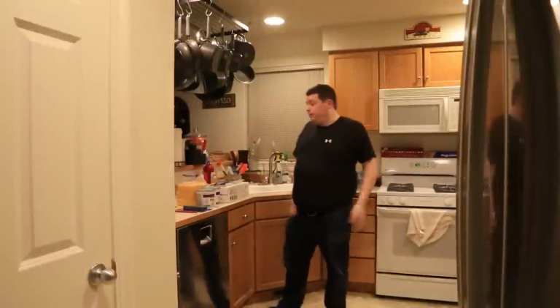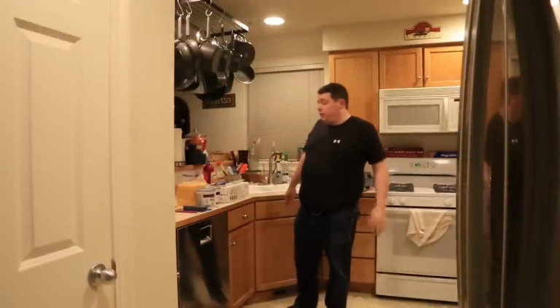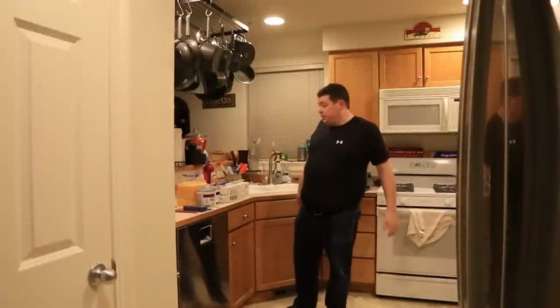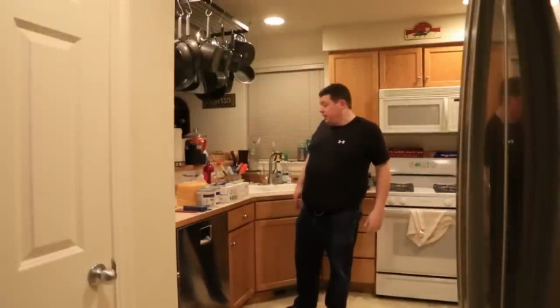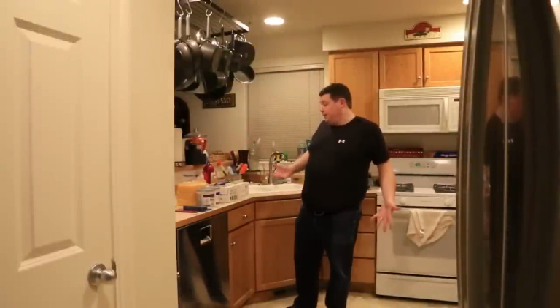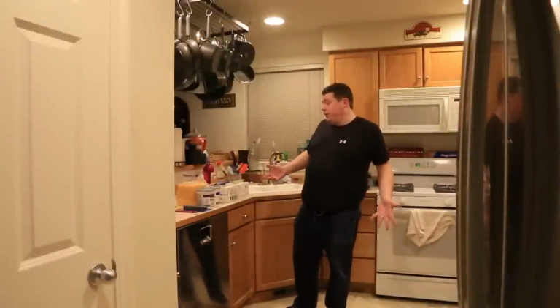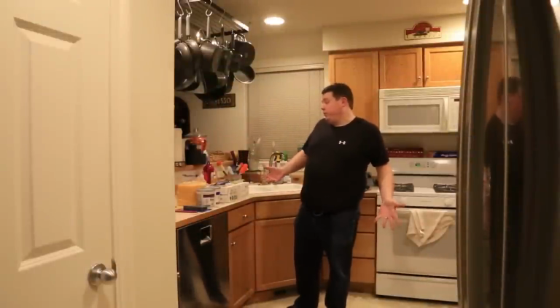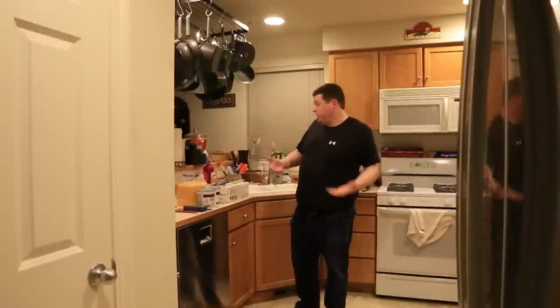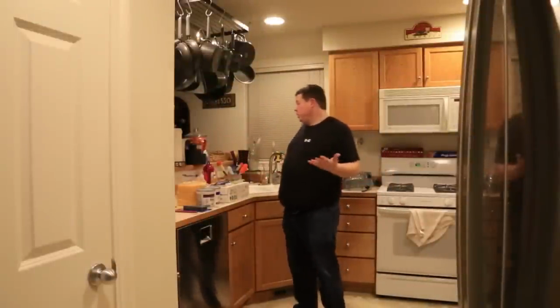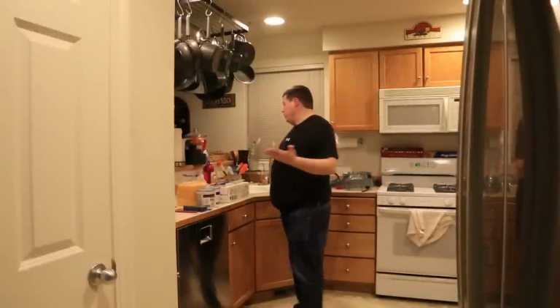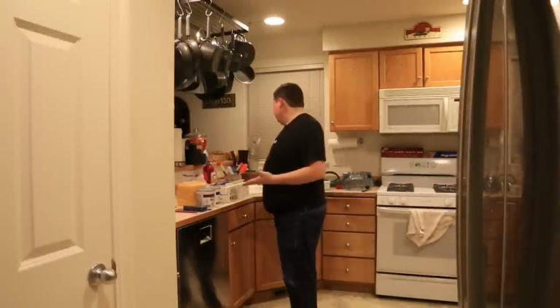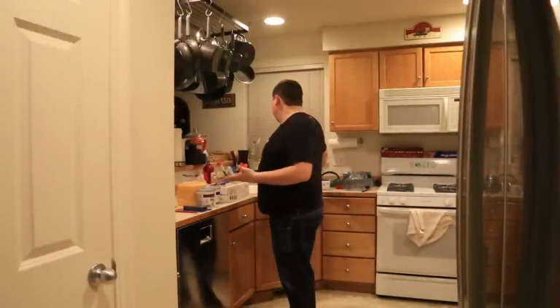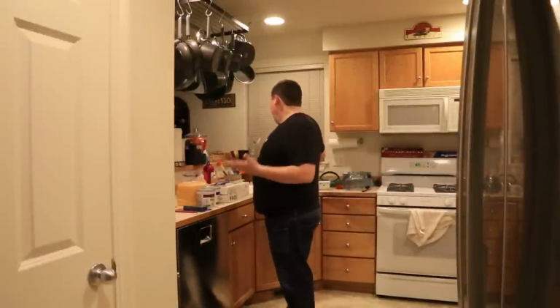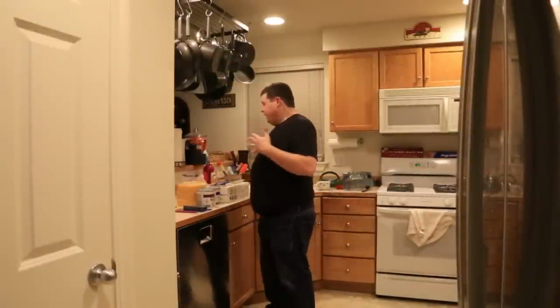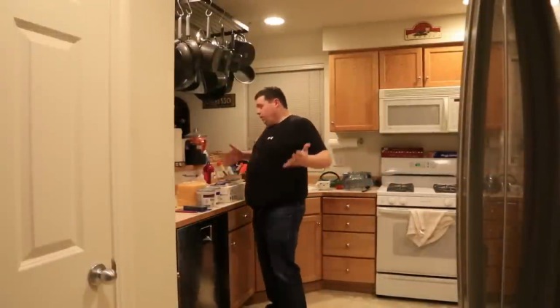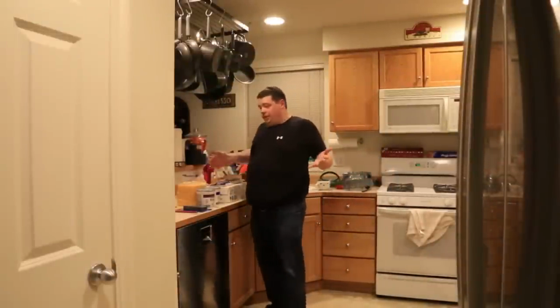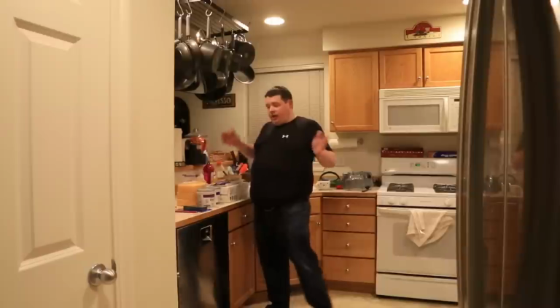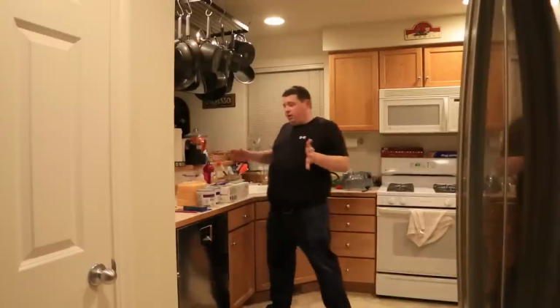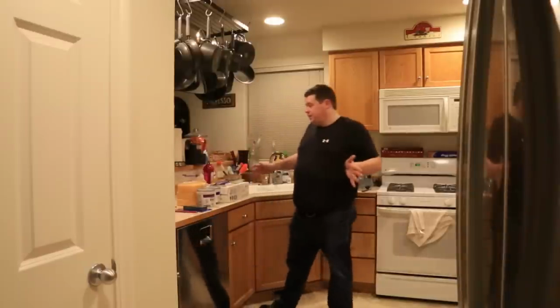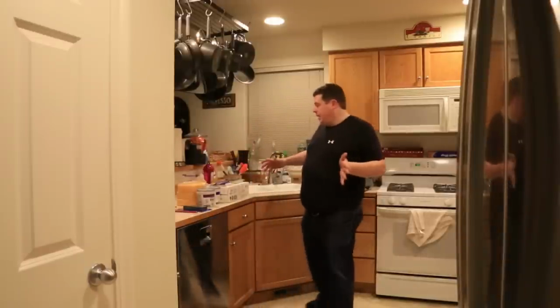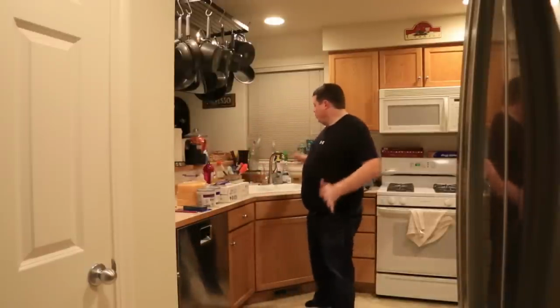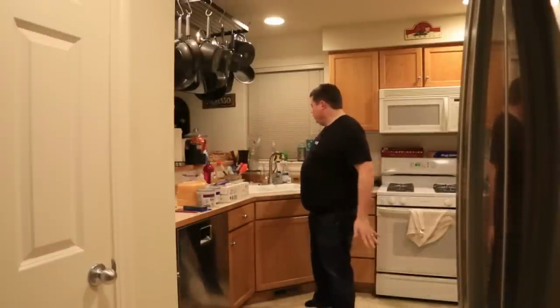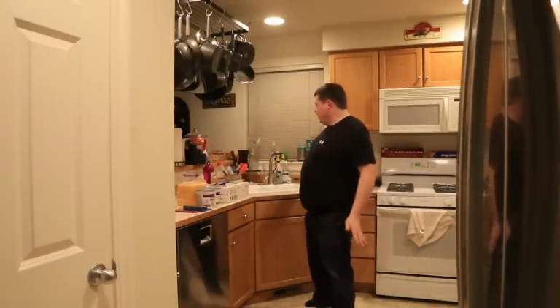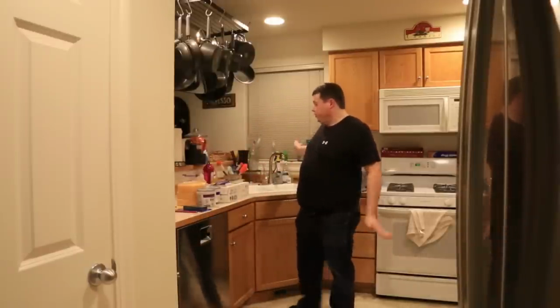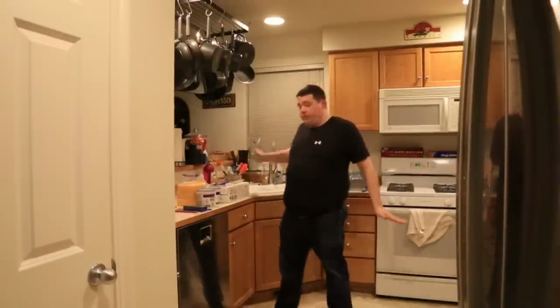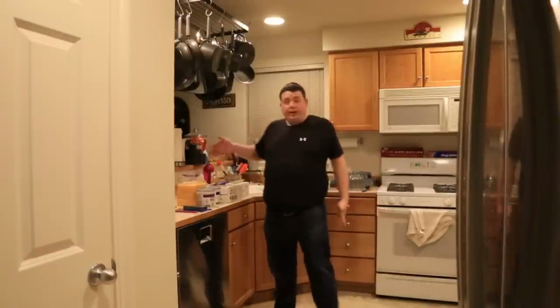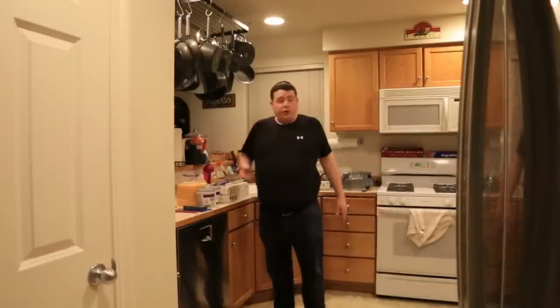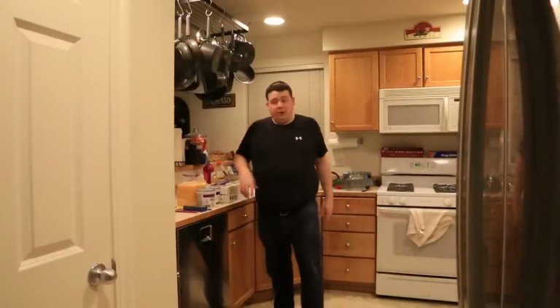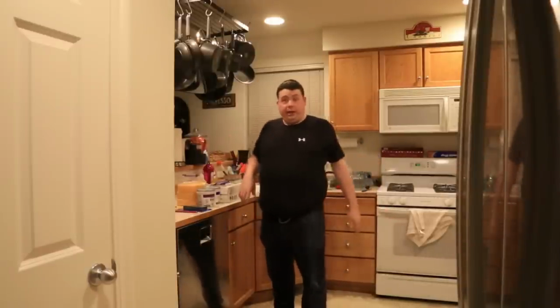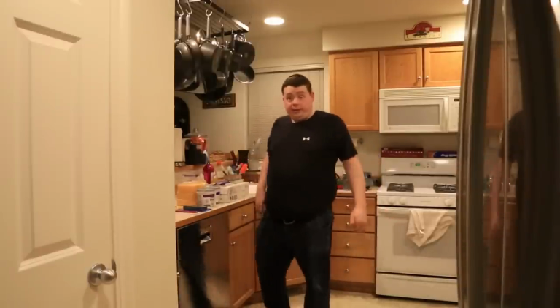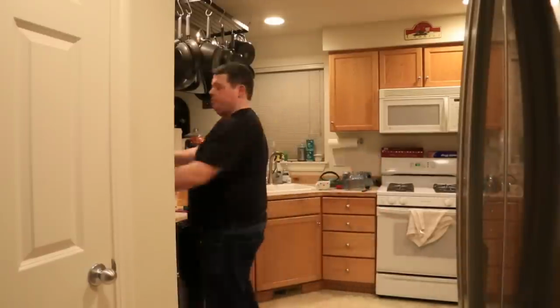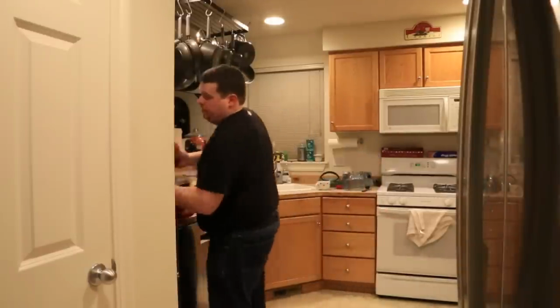I'm guessing the first step is to clear the kitchen out. There's tons of stuff all over the counters — I need to get this all out of here so that I have clear access to the backboard throughout the whole kitchen.